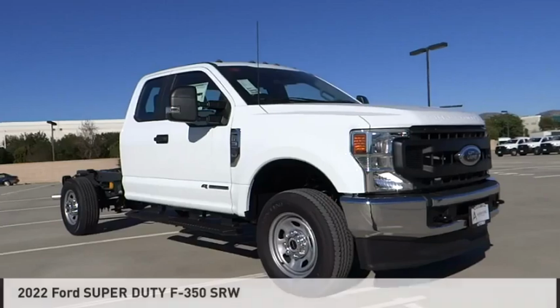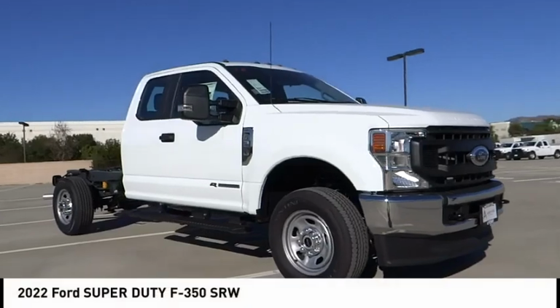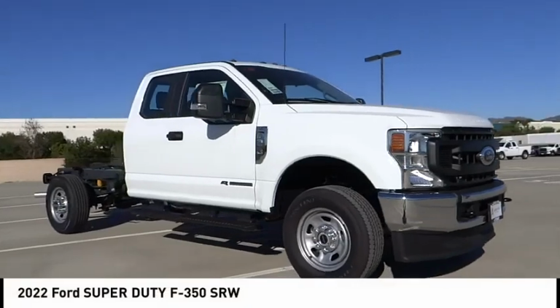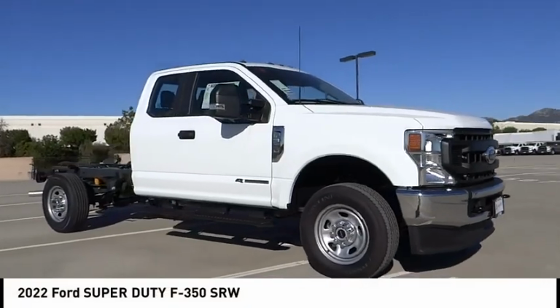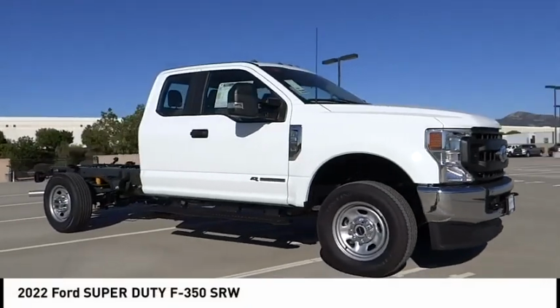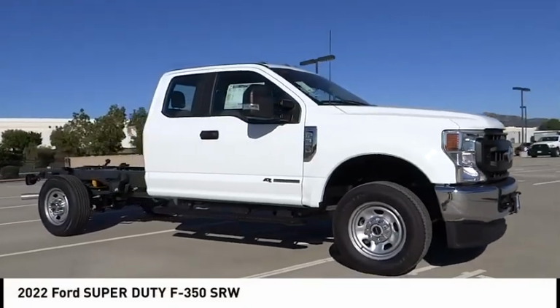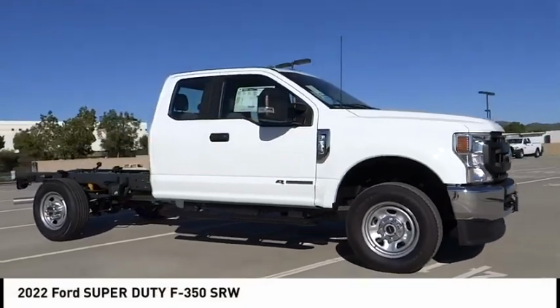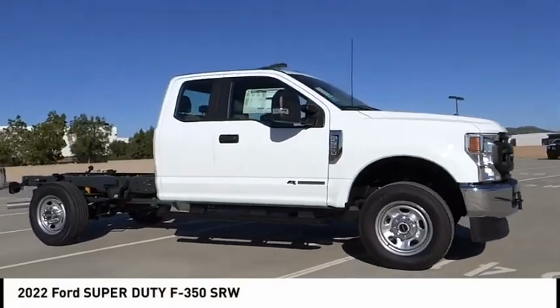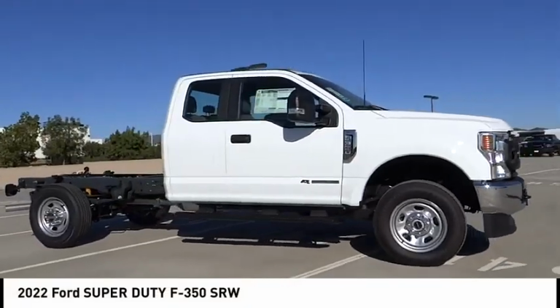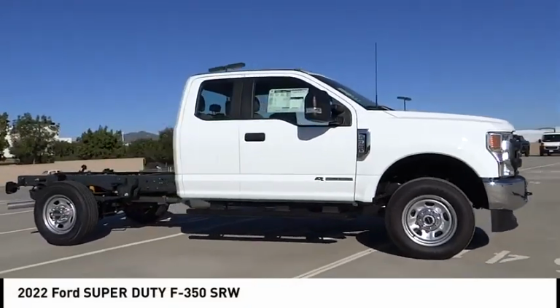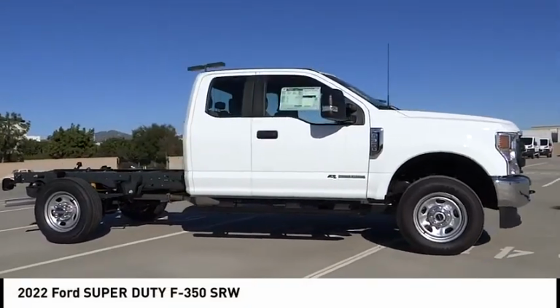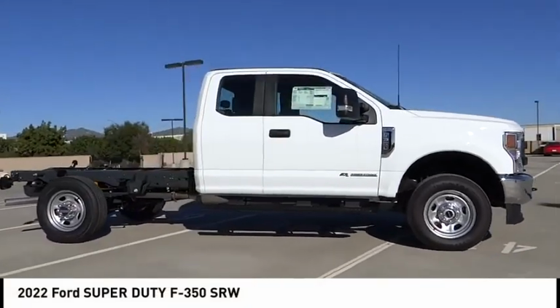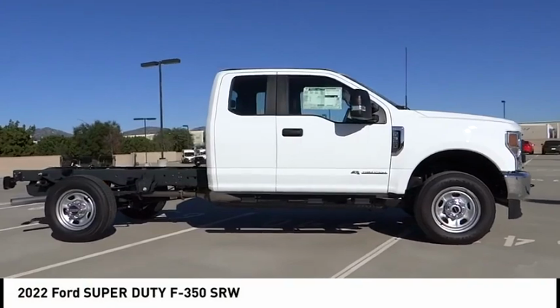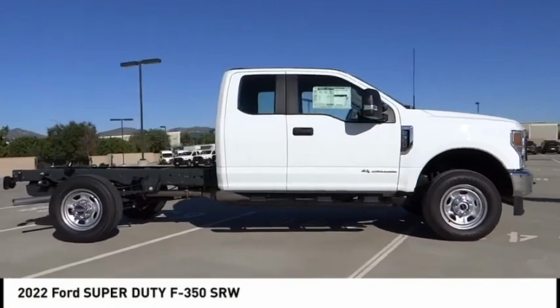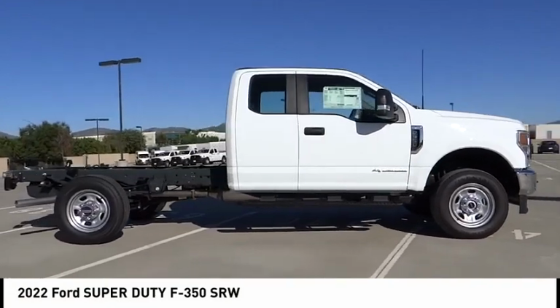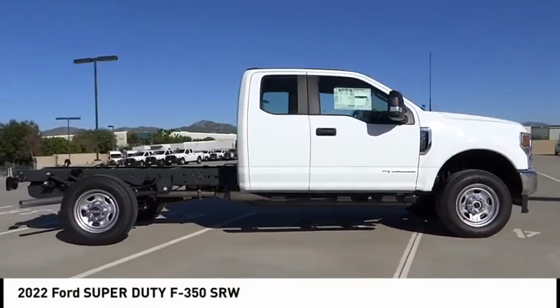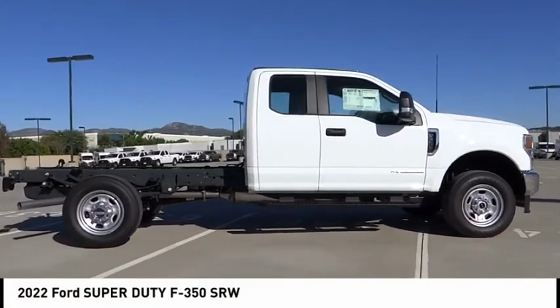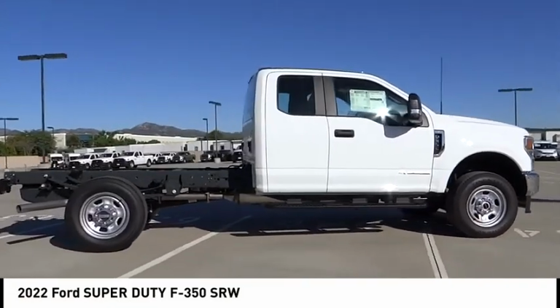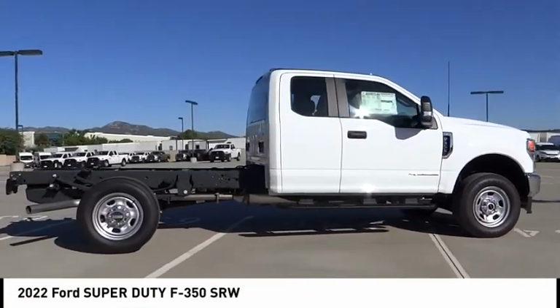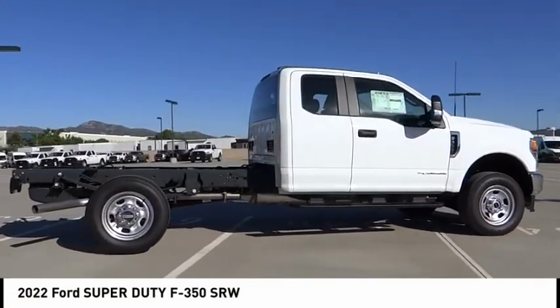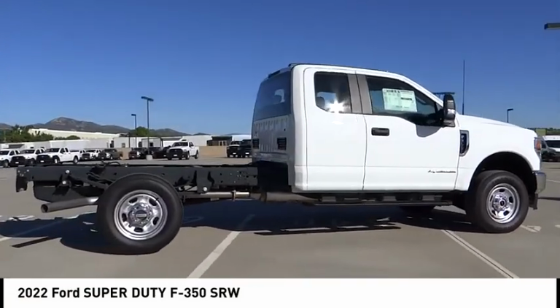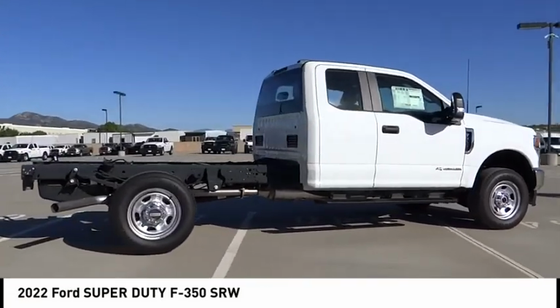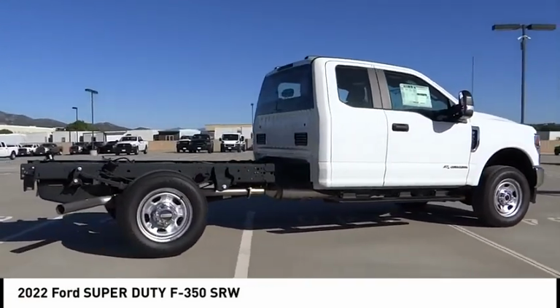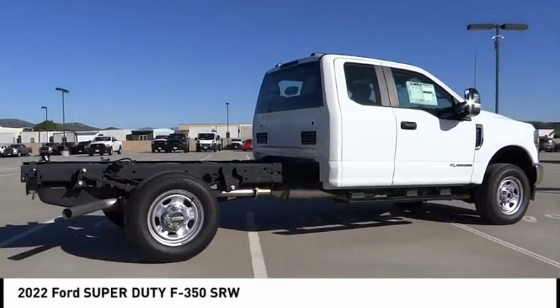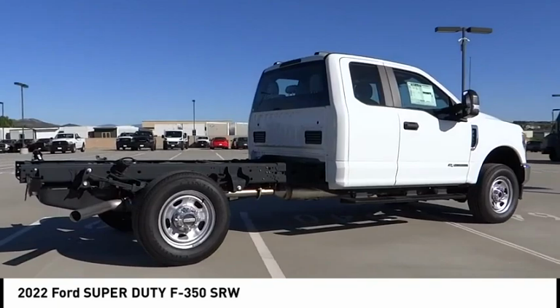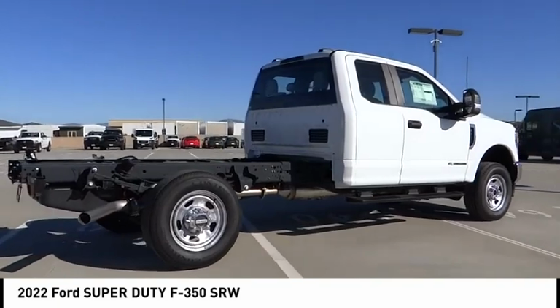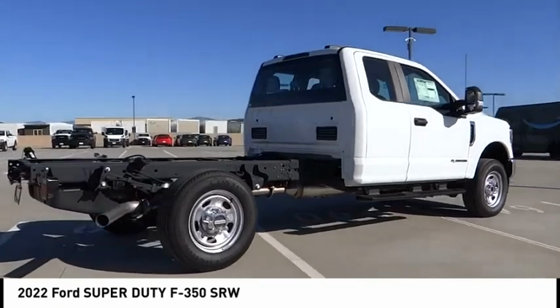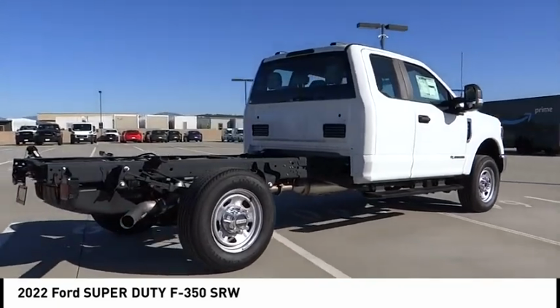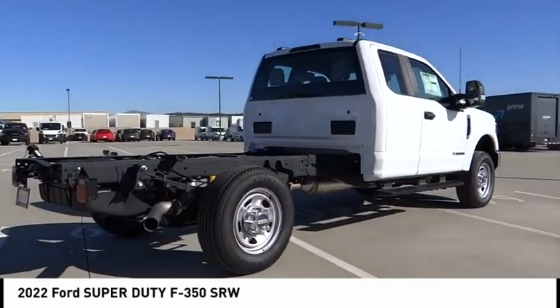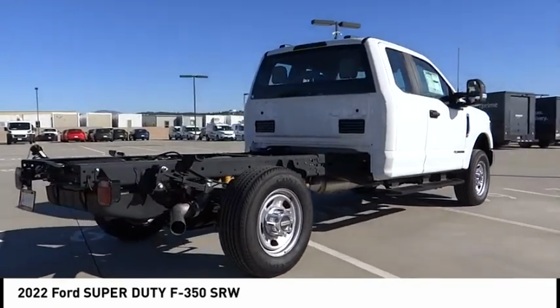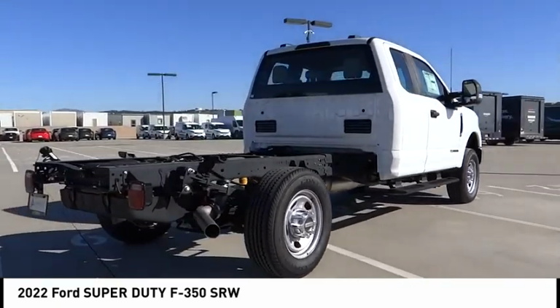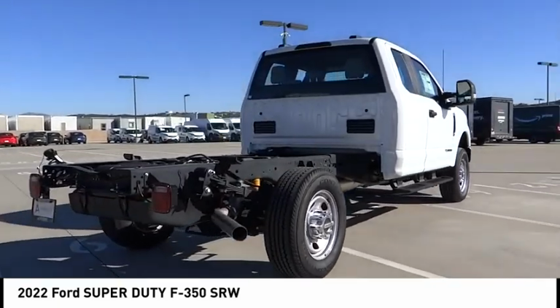Make a great choice today with the 2022 F-350 Super Duty. Head-to-head fuel efficiency, head-to-head towing, head-to-head torque — Ford F-350 Super Duty.